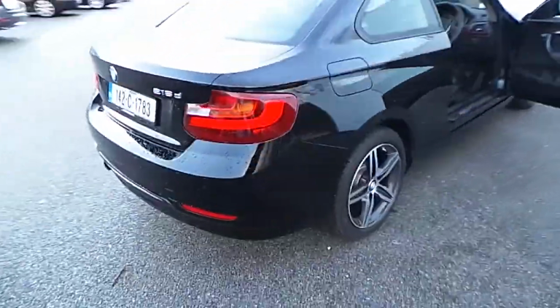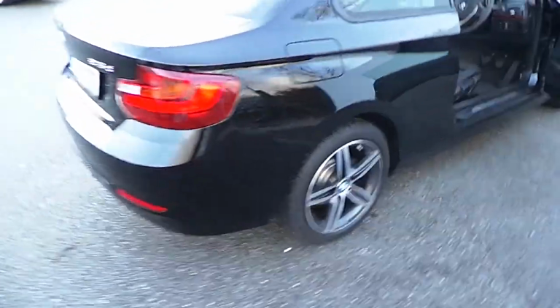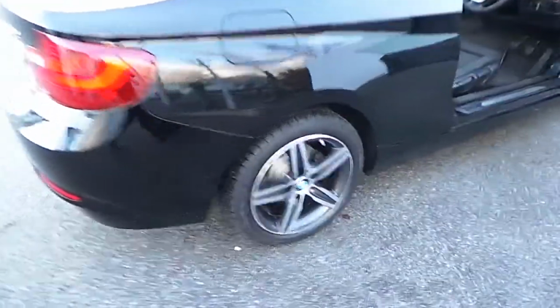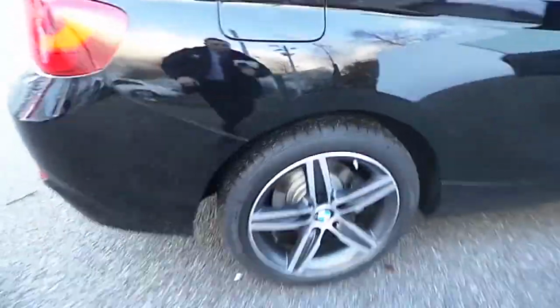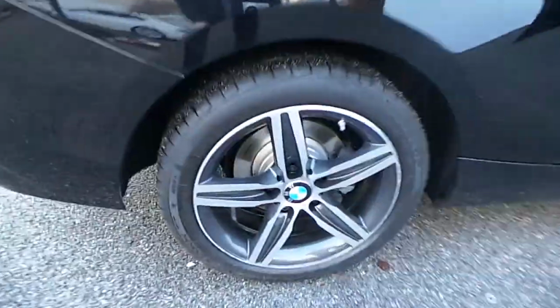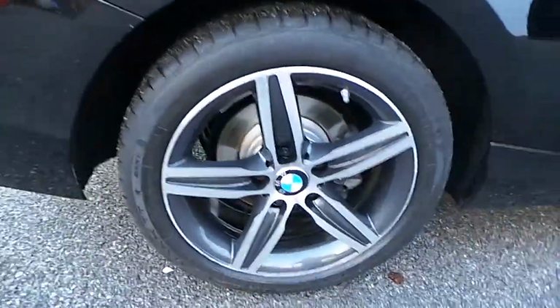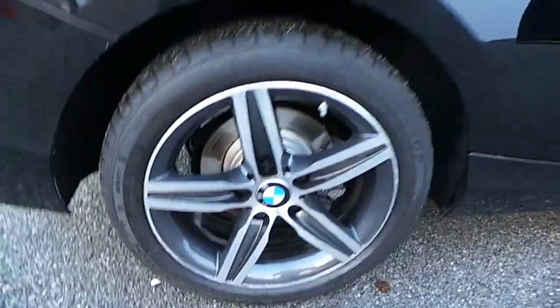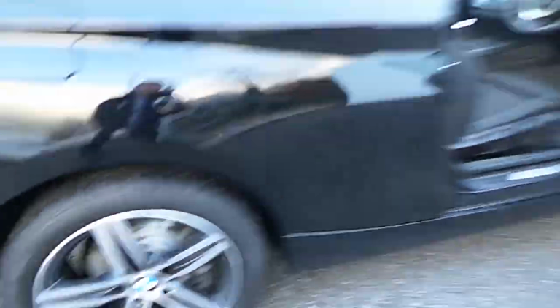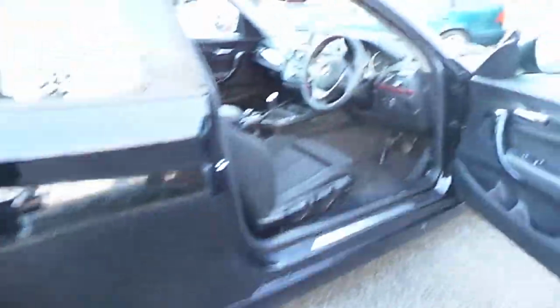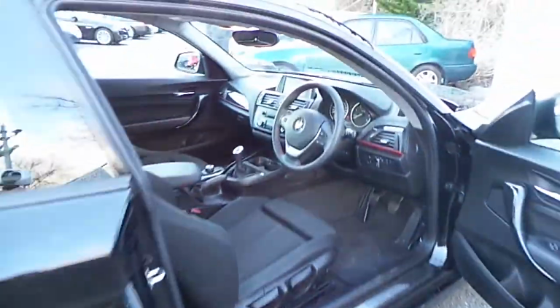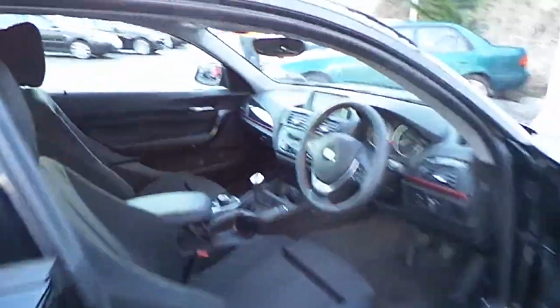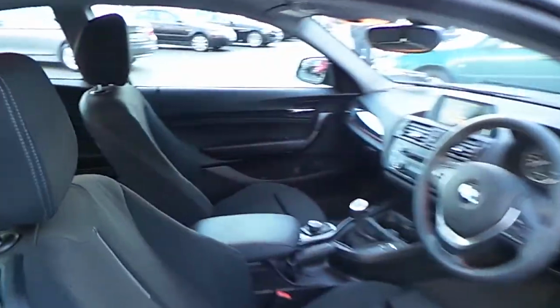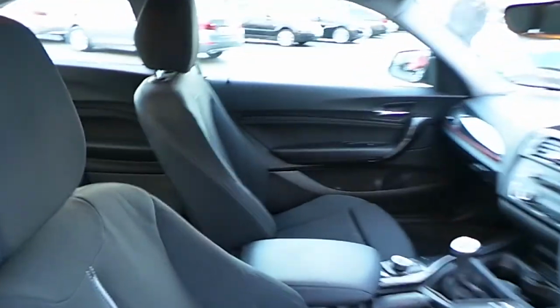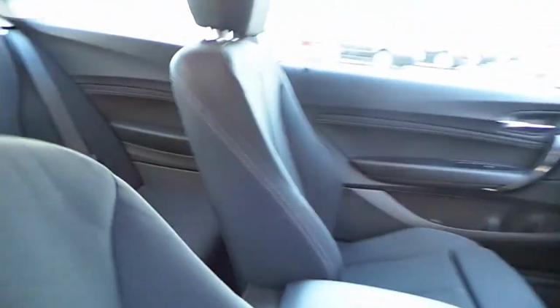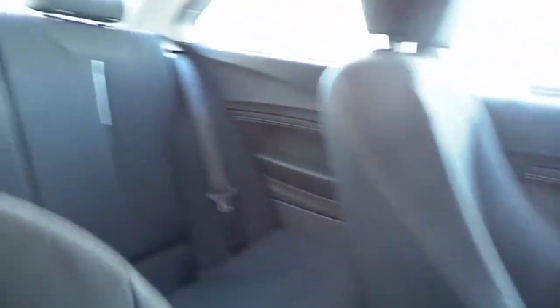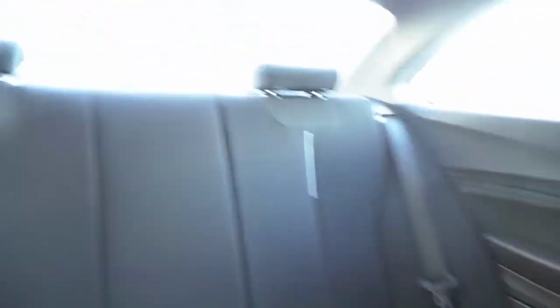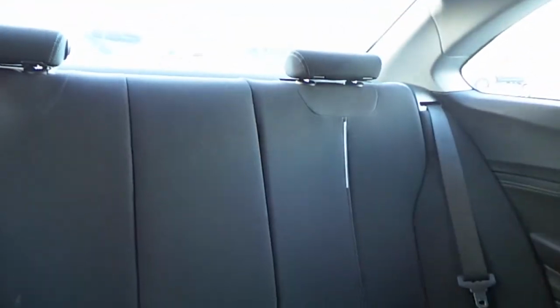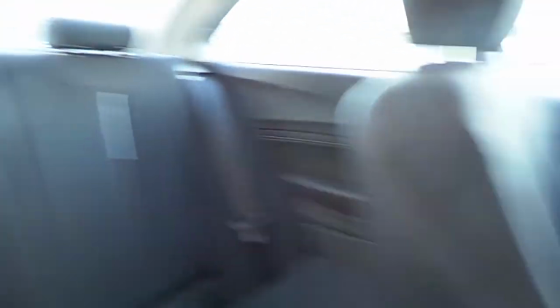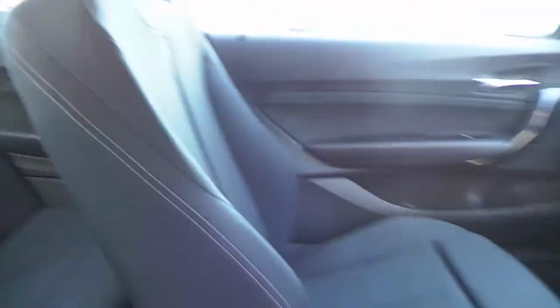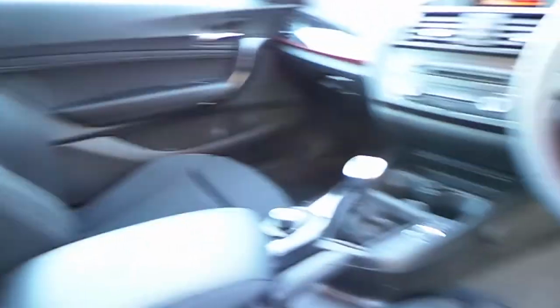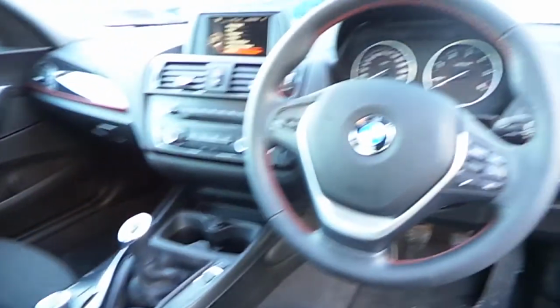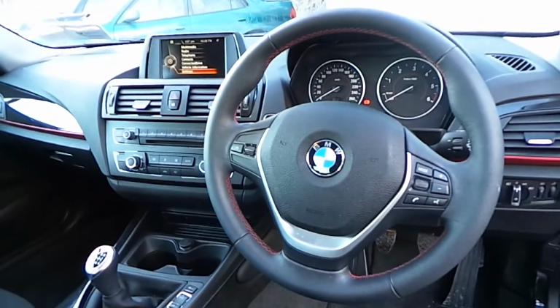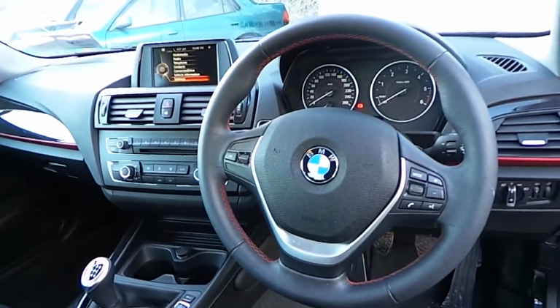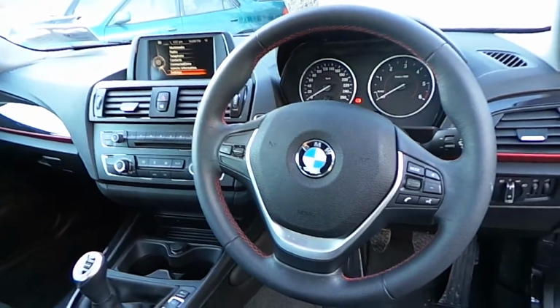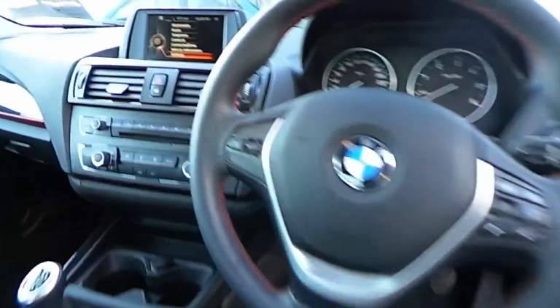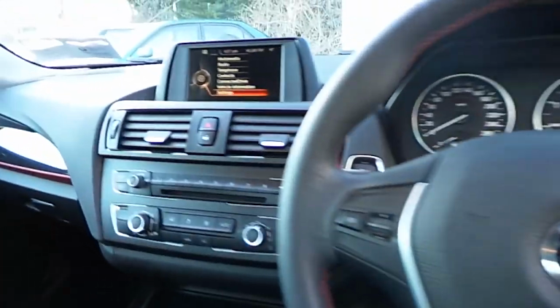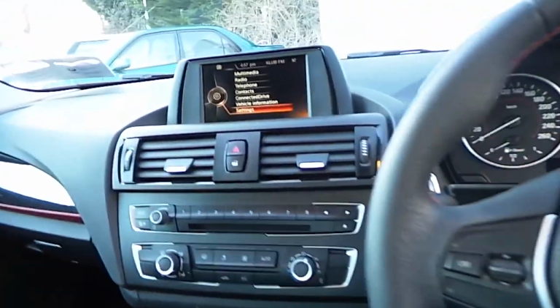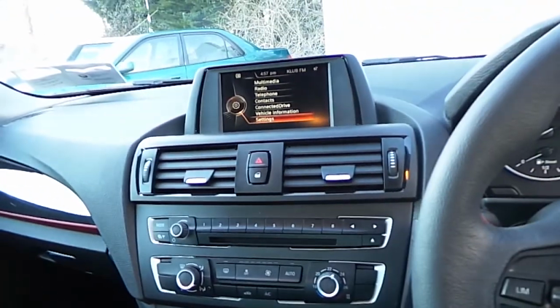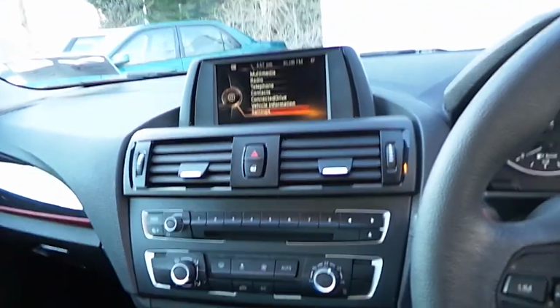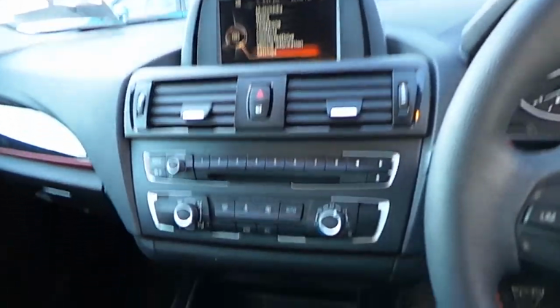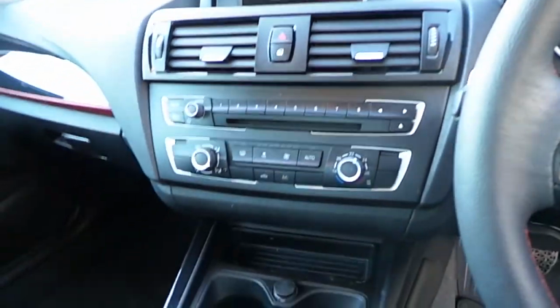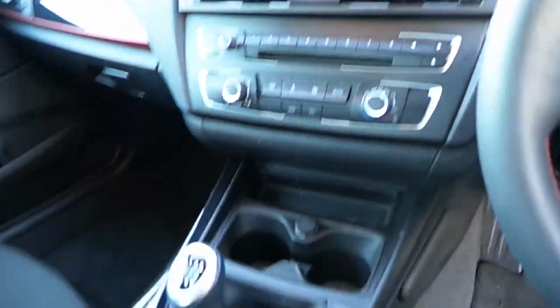This car has 17 inch sports alloy wheels and an androsite cloth sports interior with a sports leather multifunctional steering wheel. It also features USB and Bluetooth audio, and air conditioning.